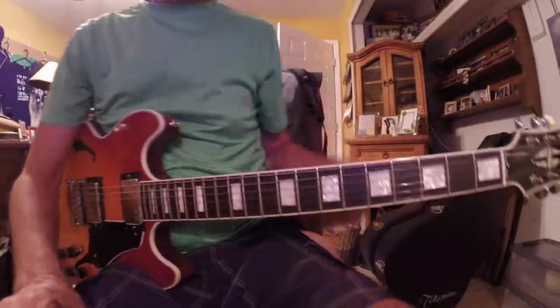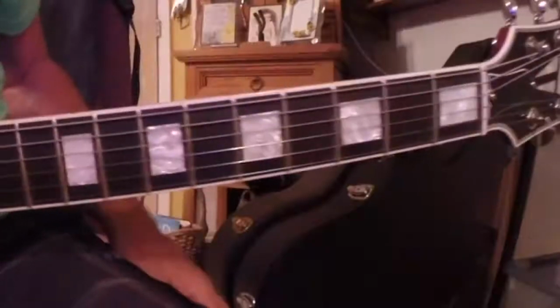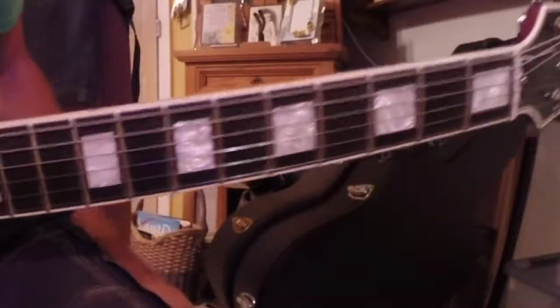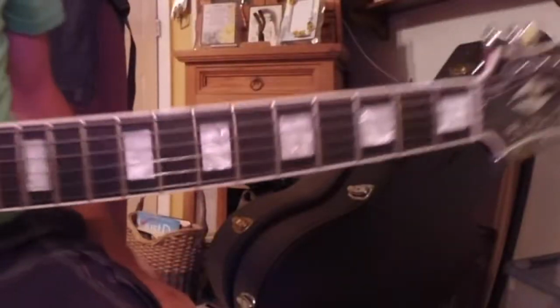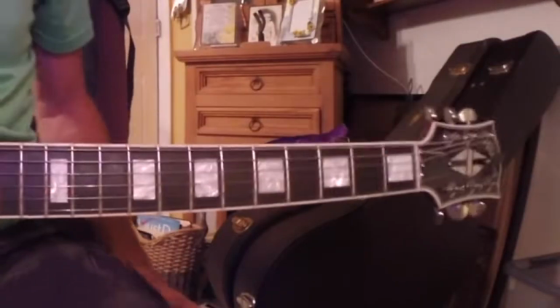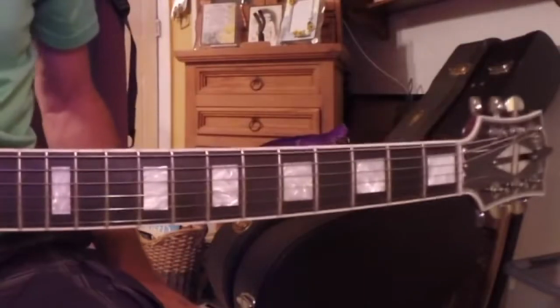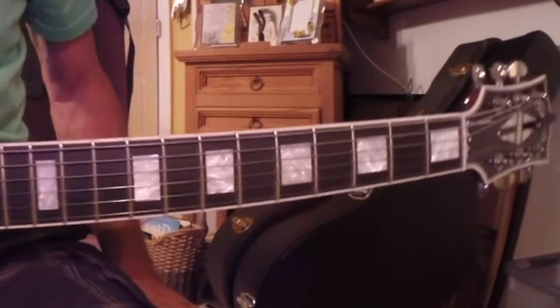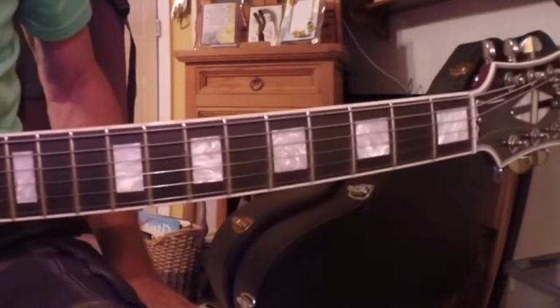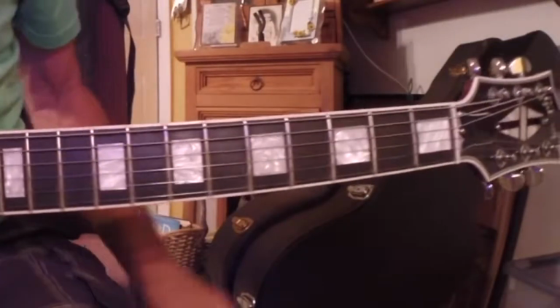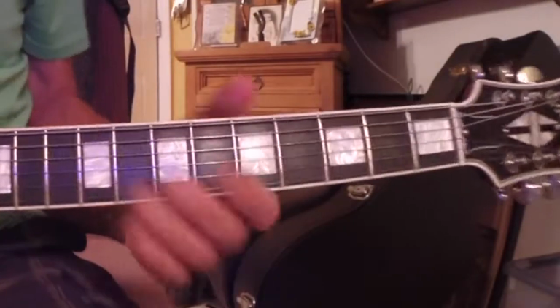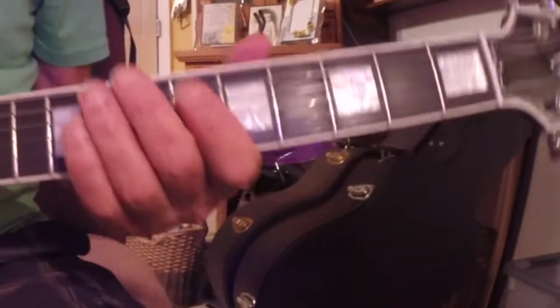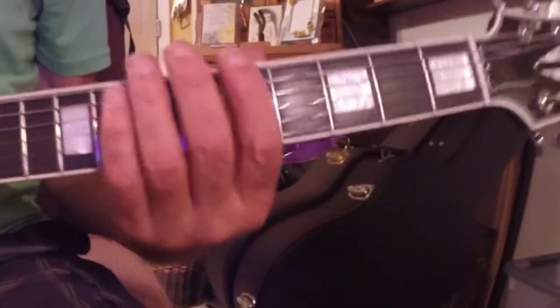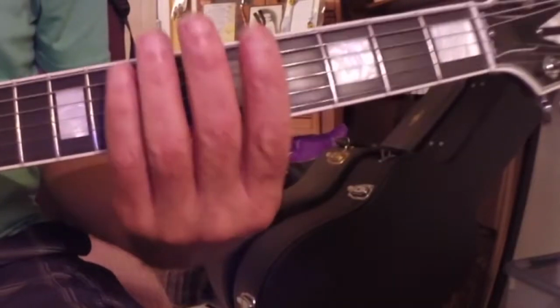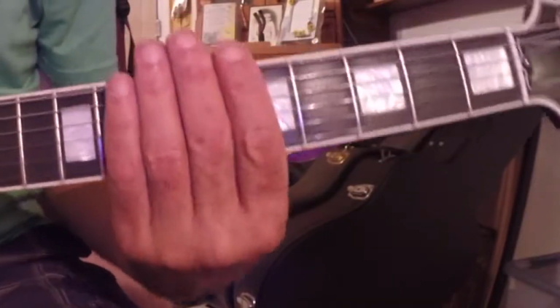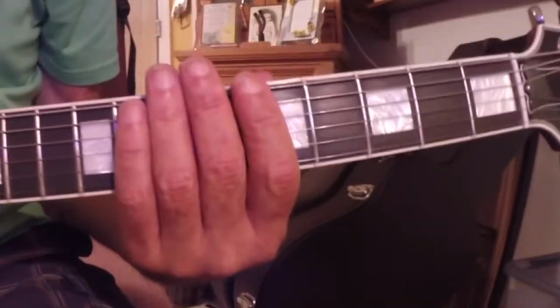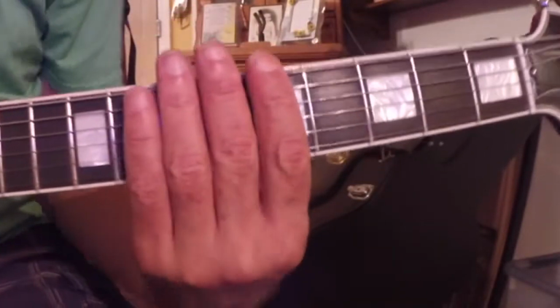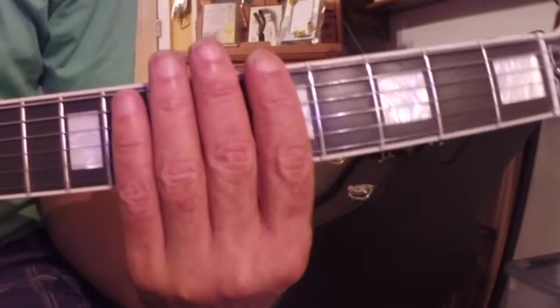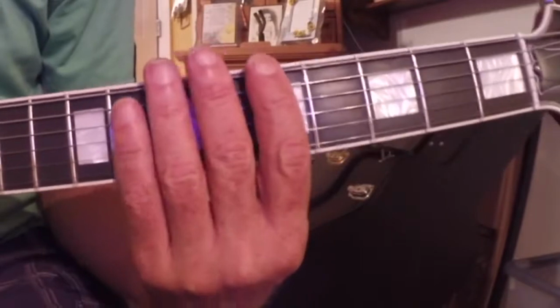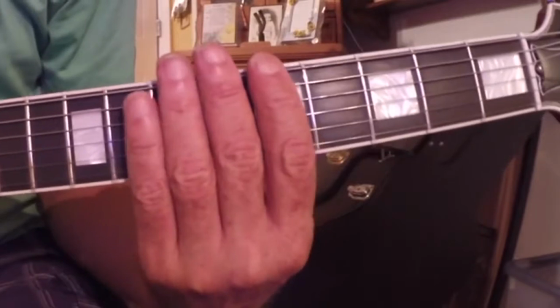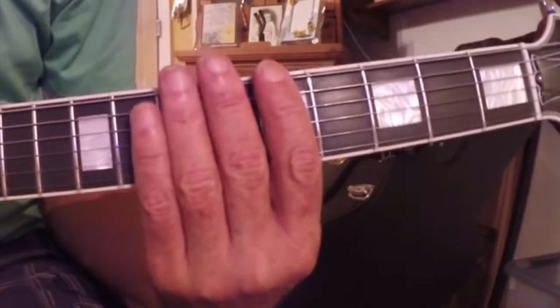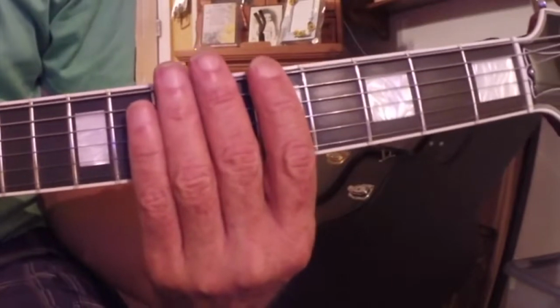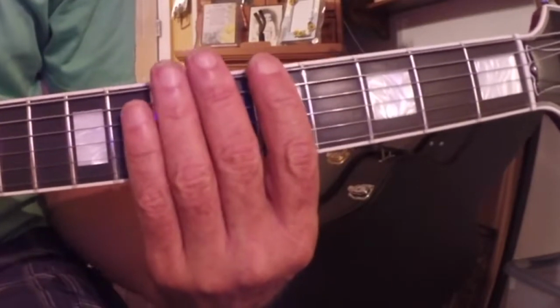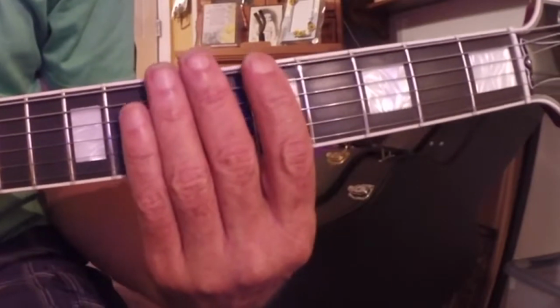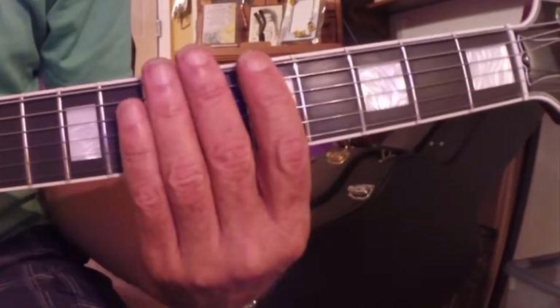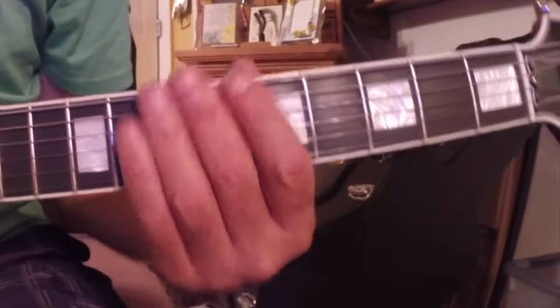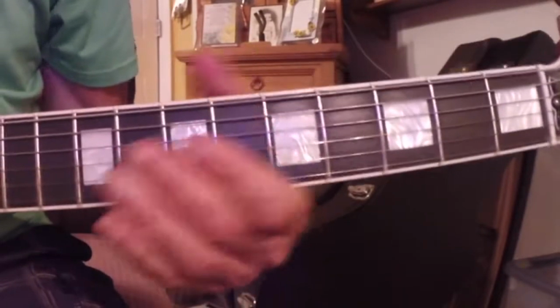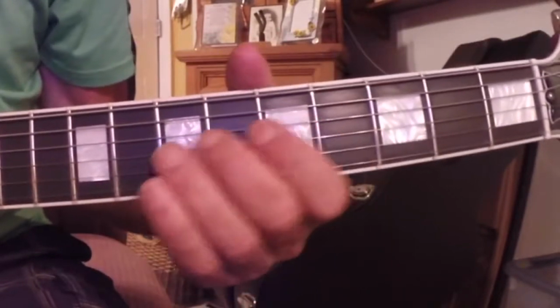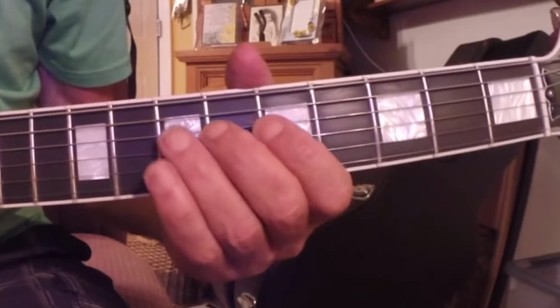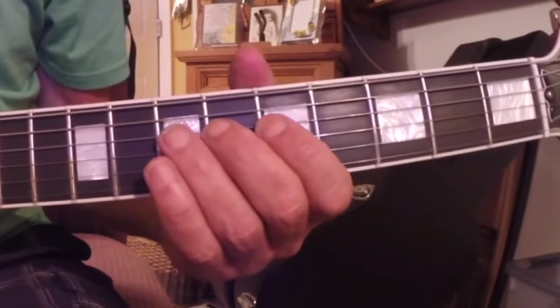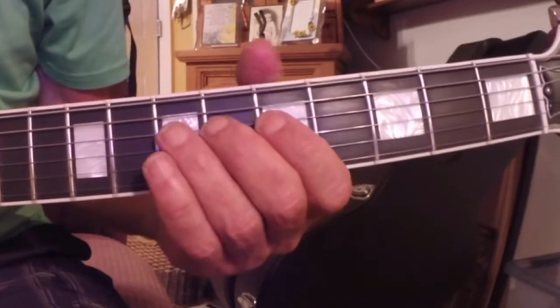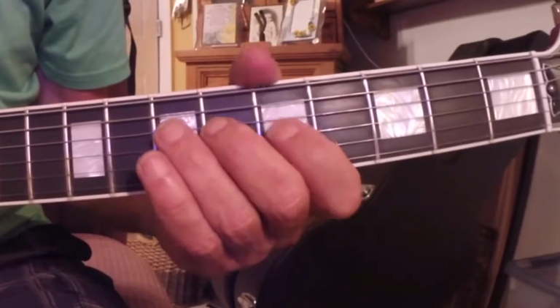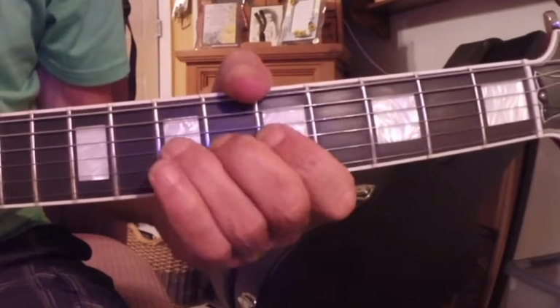Today we're going to split the measures. This is an exercise, and I'll be working out of A. I'll be using this pretty much as first position A minor, A minor pentatonic scale.